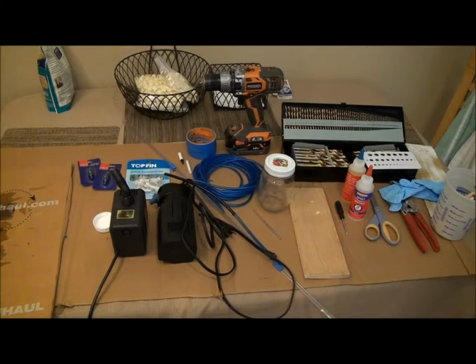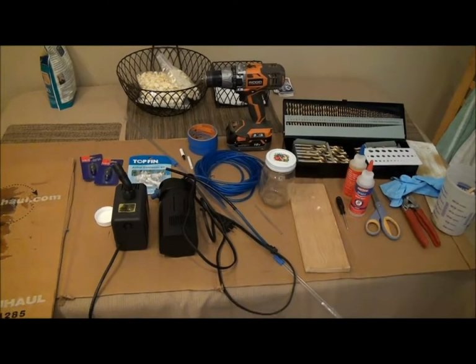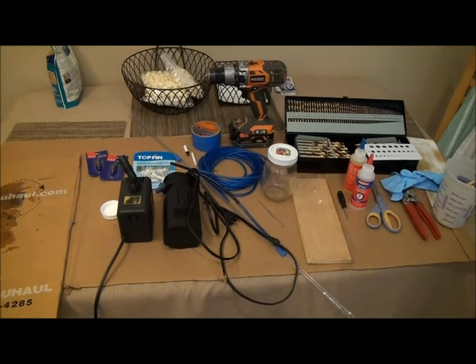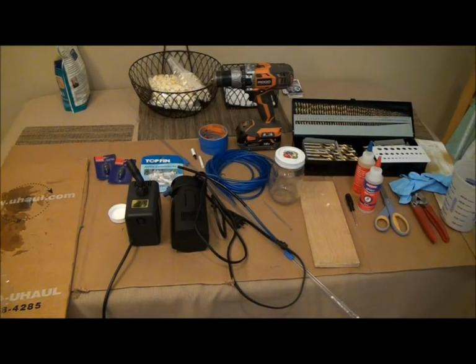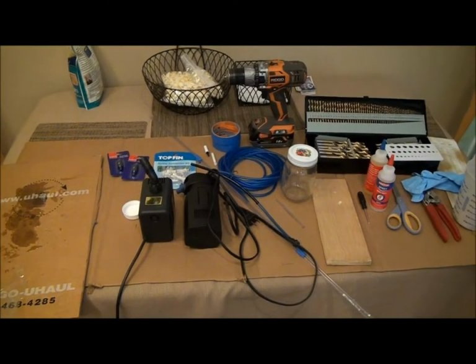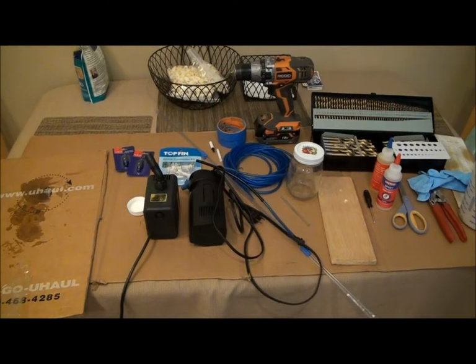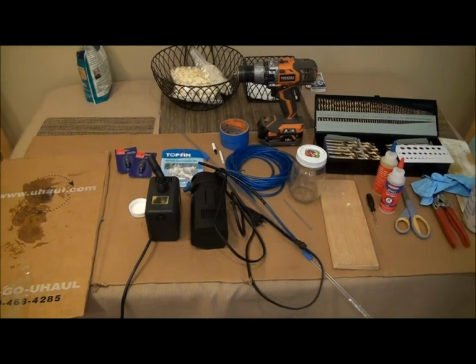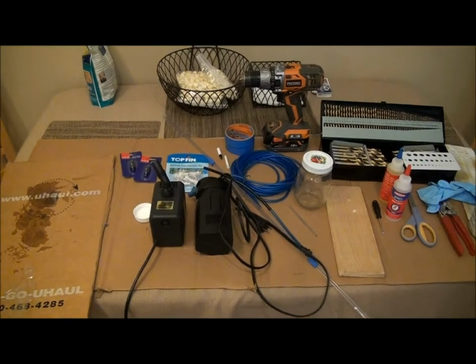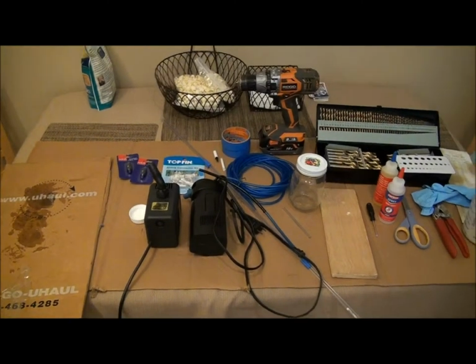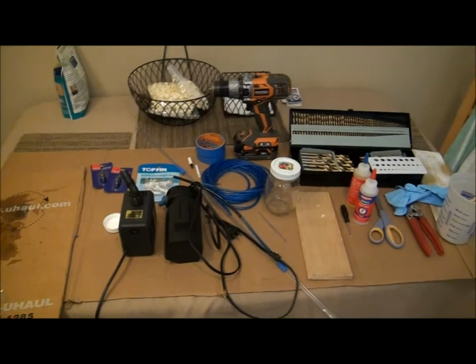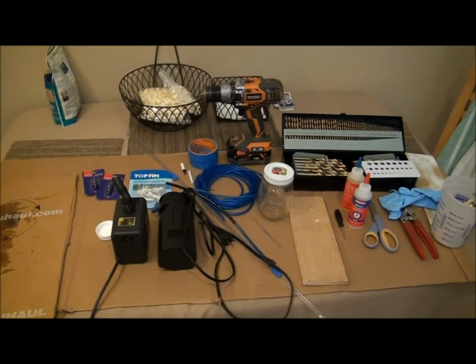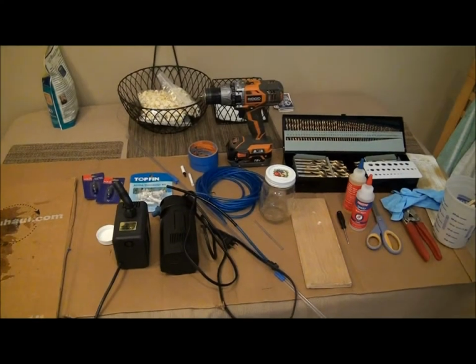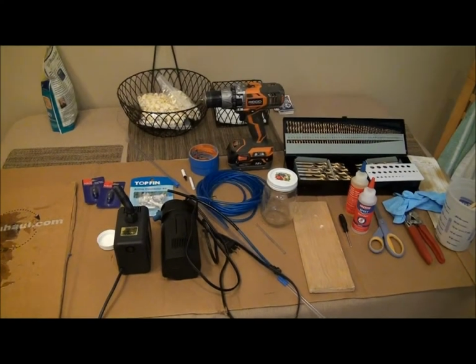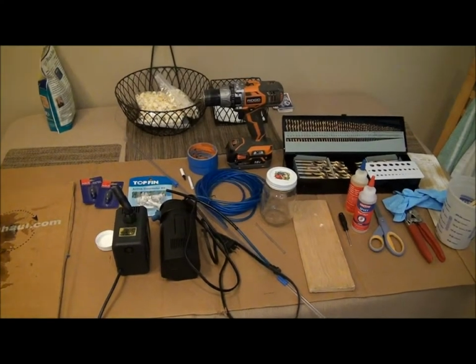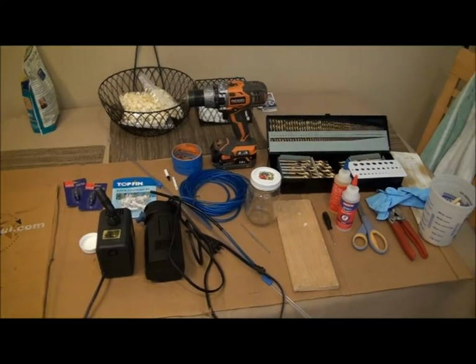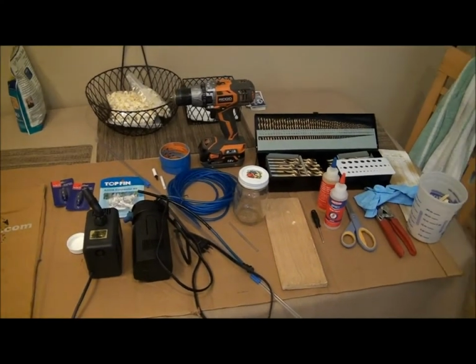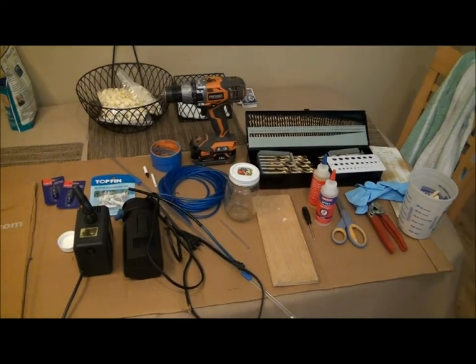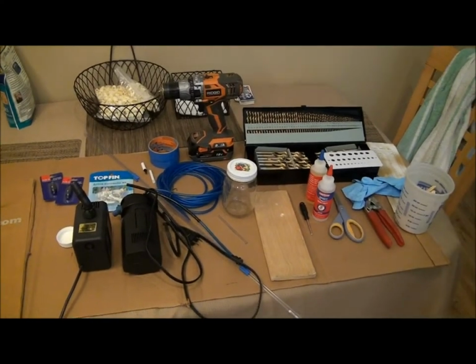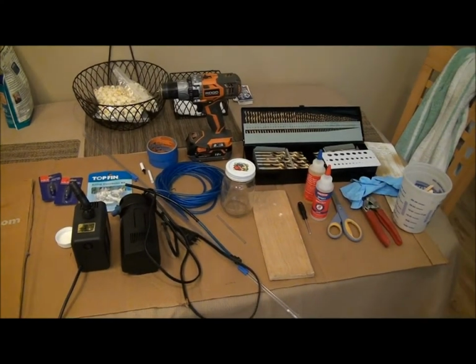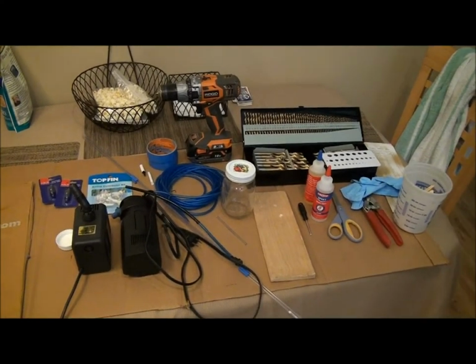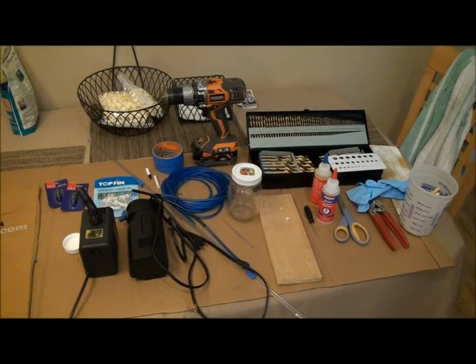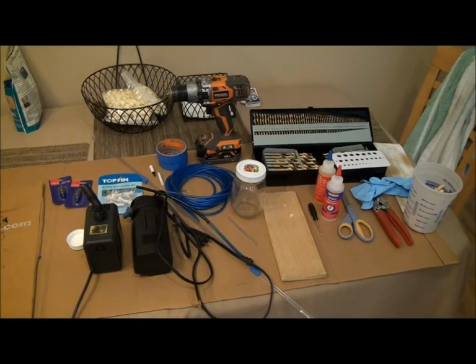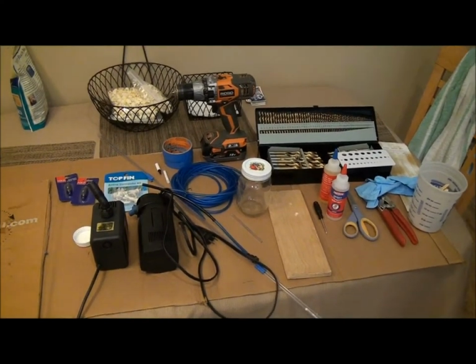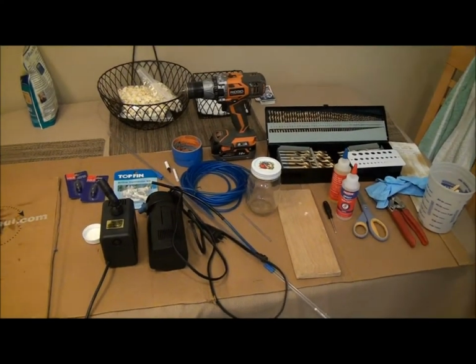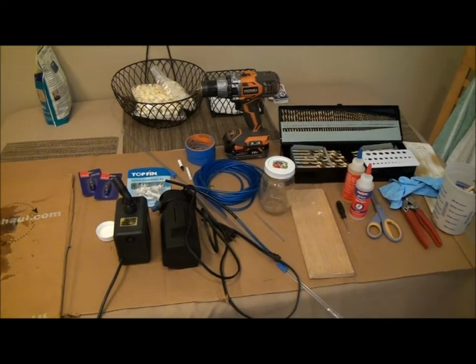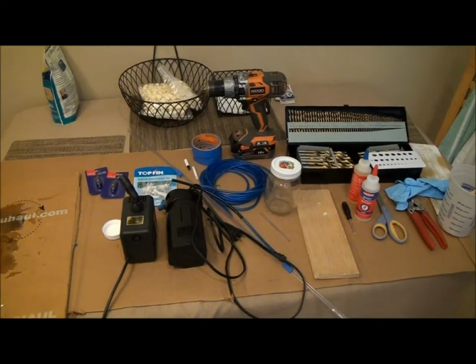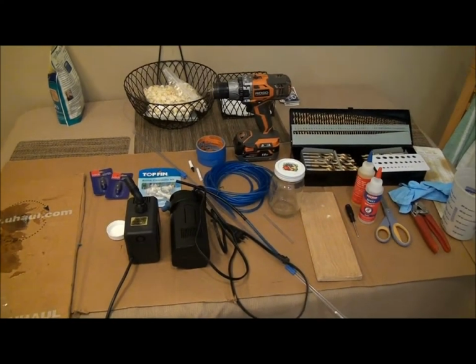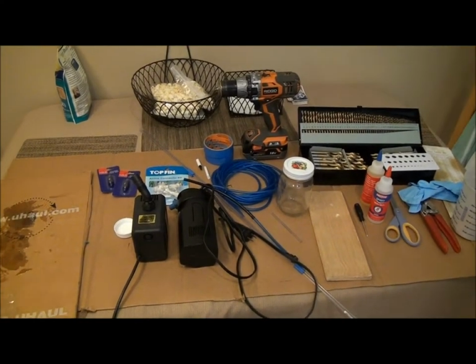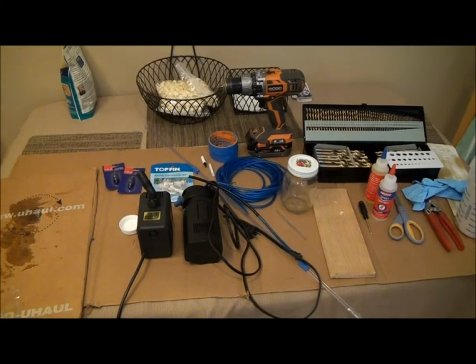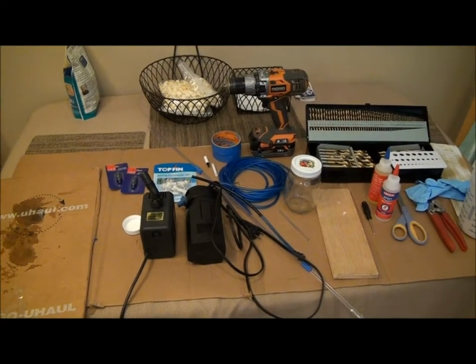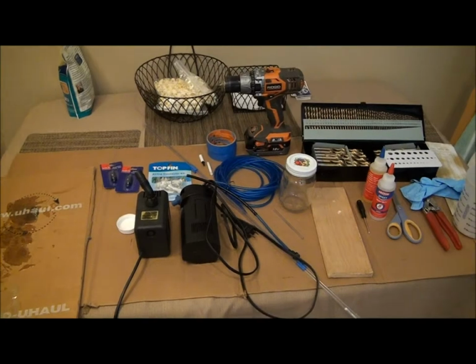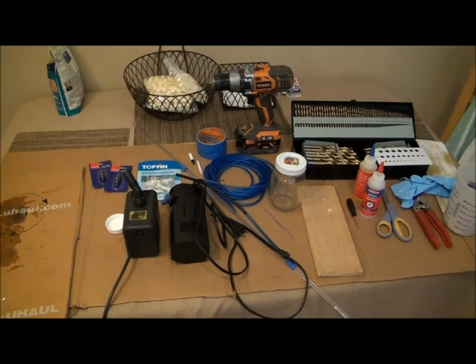All right everybody, I'm back. I'm going to continue and finally wrap up my do-it-yourself CO2 system for the aquarium plants.